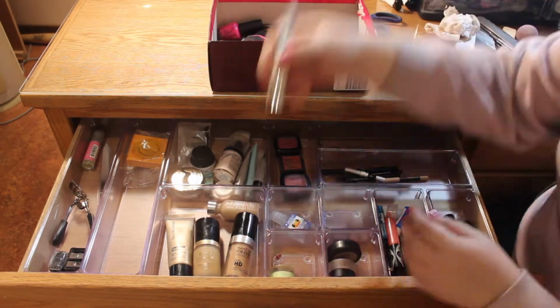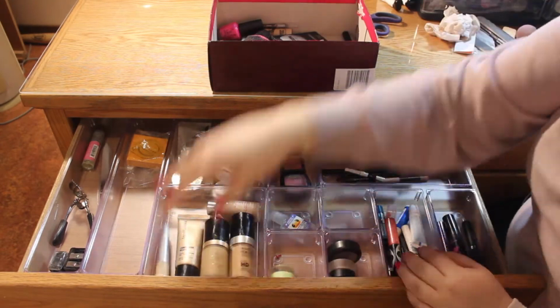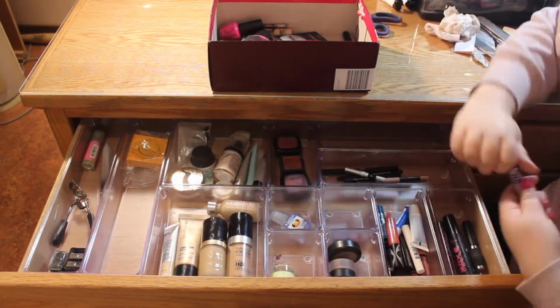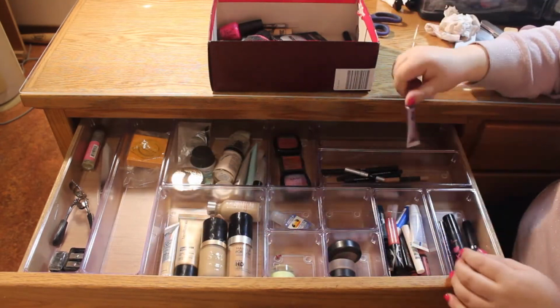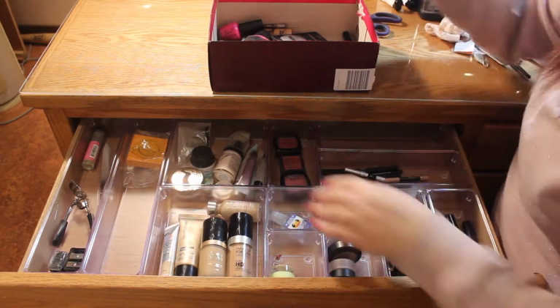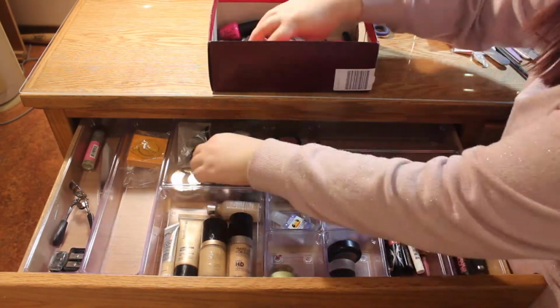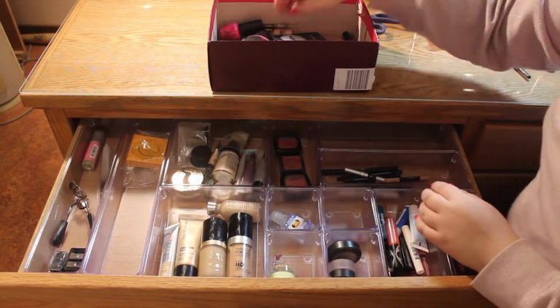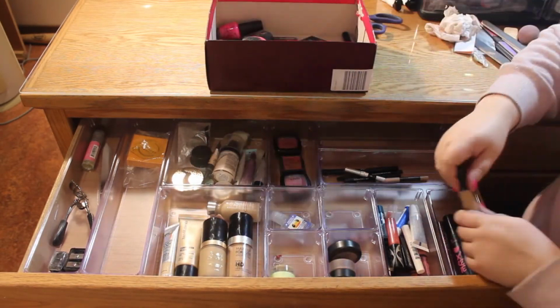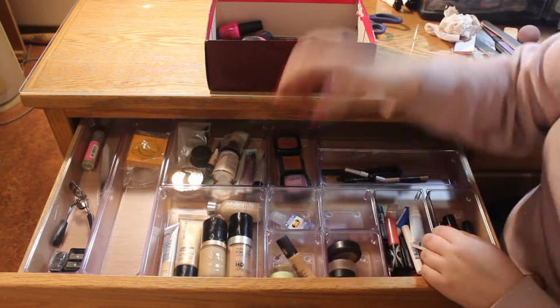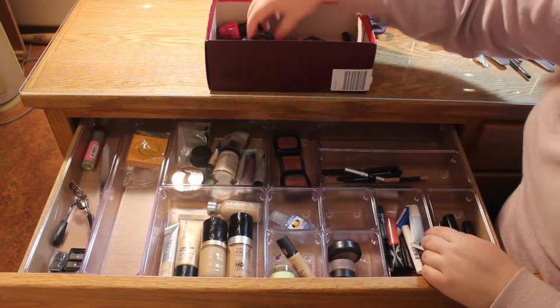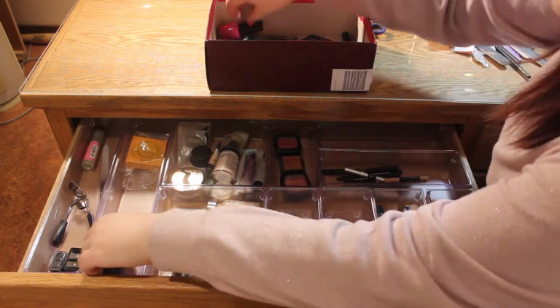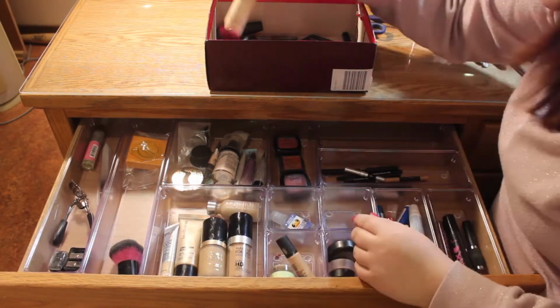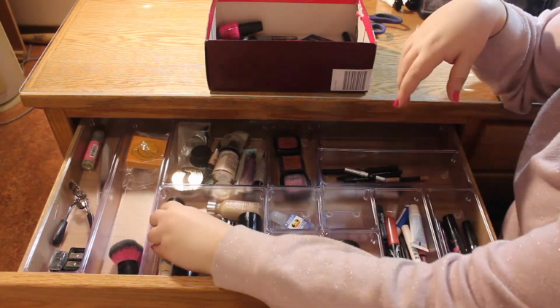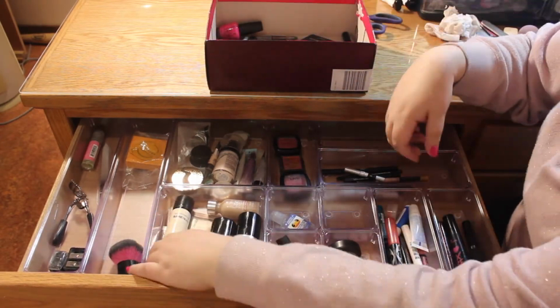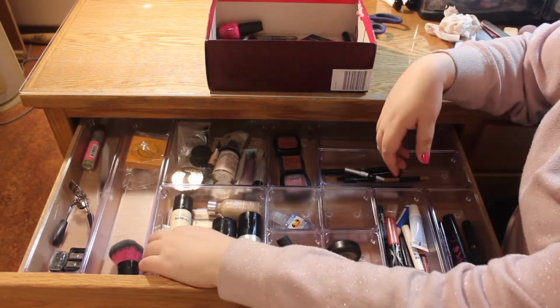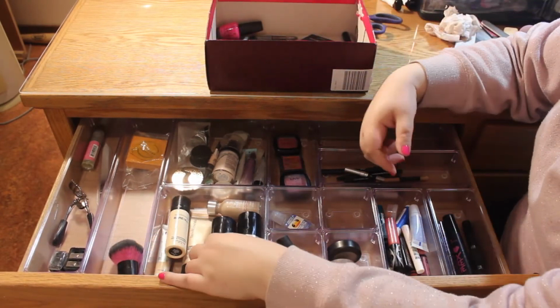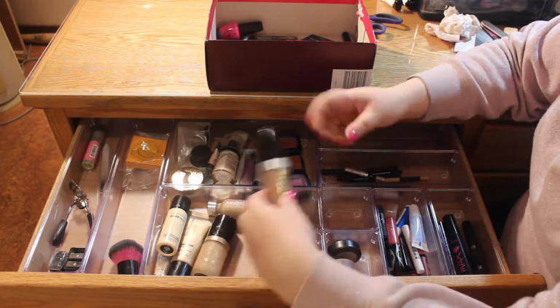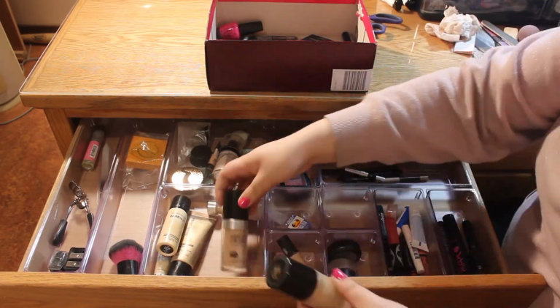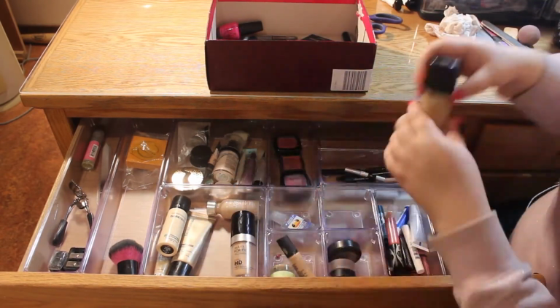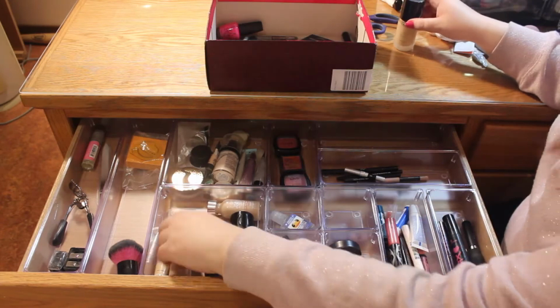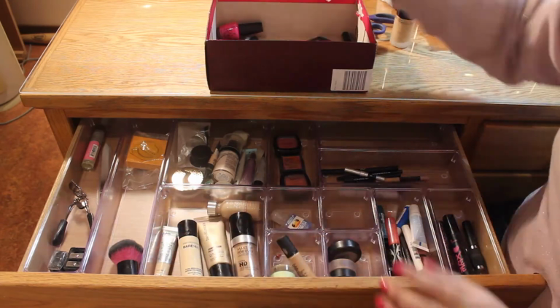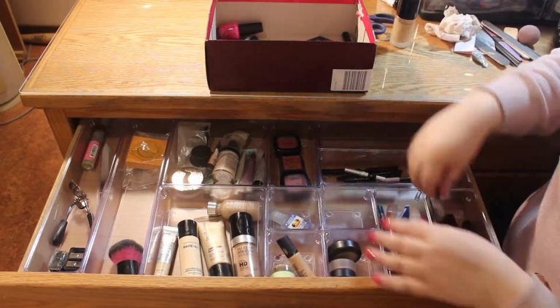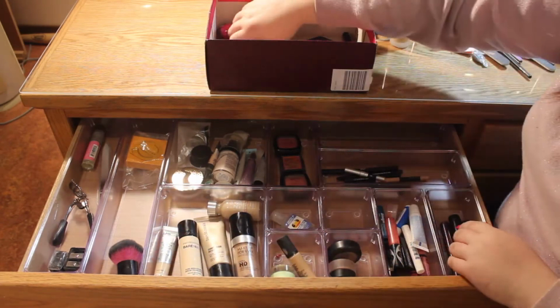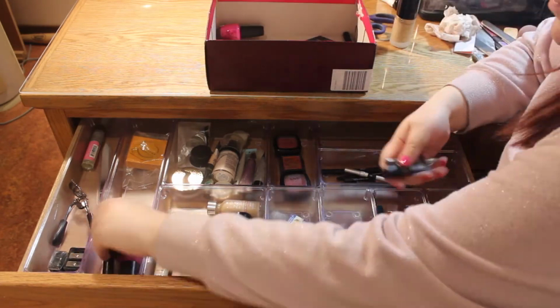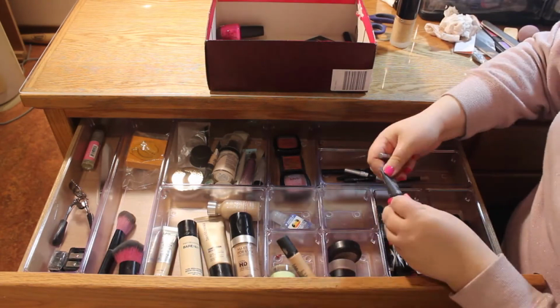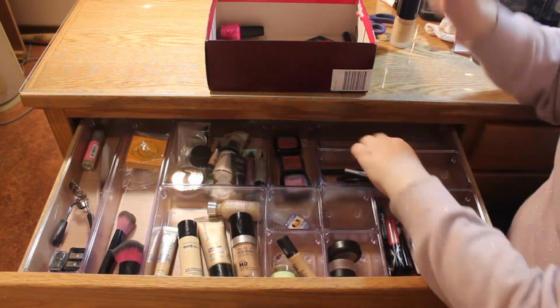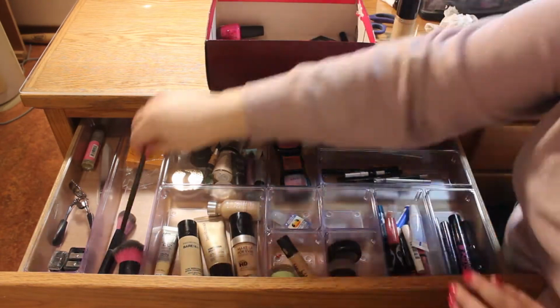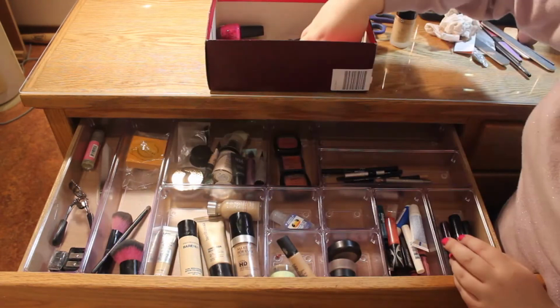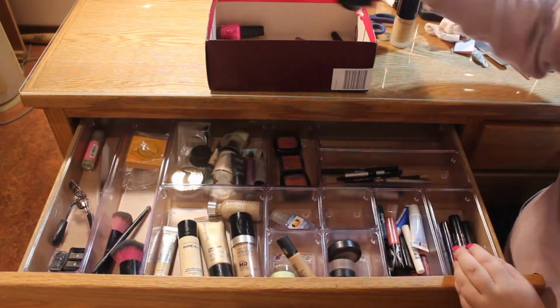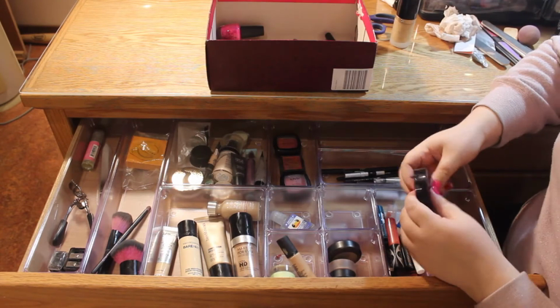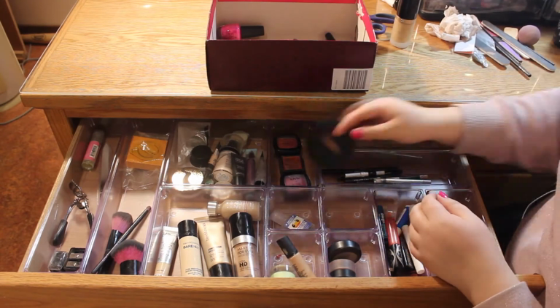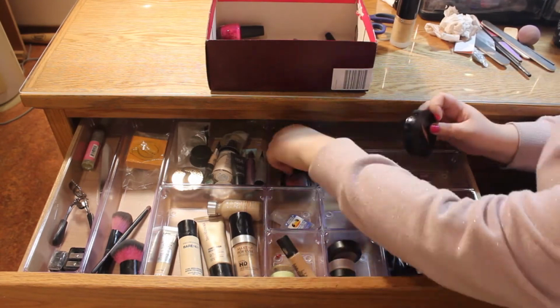Funny story: with my move, I wasn't actually using anything from my everyday makeup drawer. I just took out the things I was using every day and kept everything else alone. Right now I'm incorporating the products I was using daily after I moved, and everything else that kind of stayed the same.